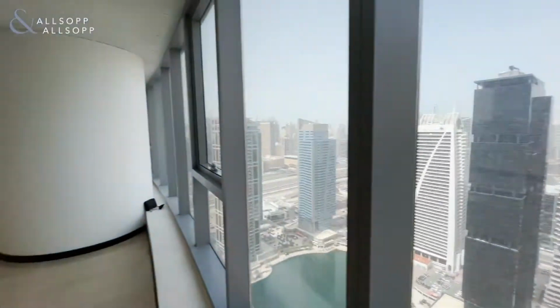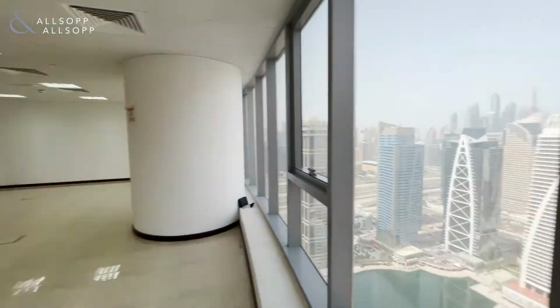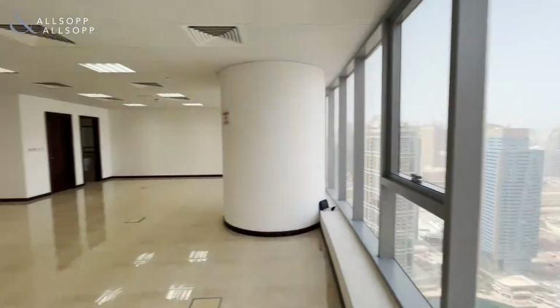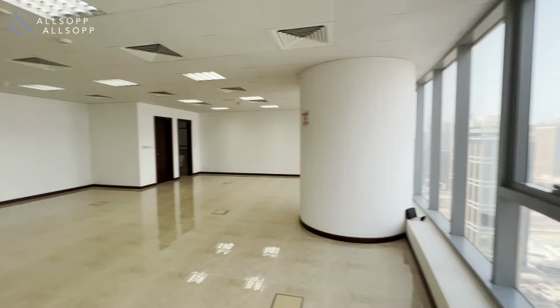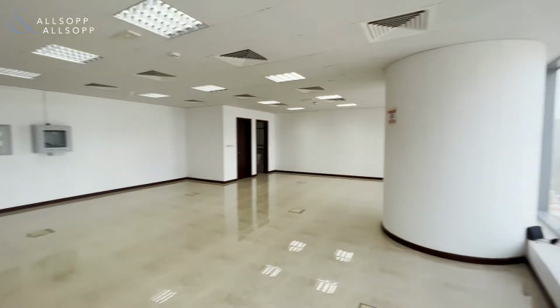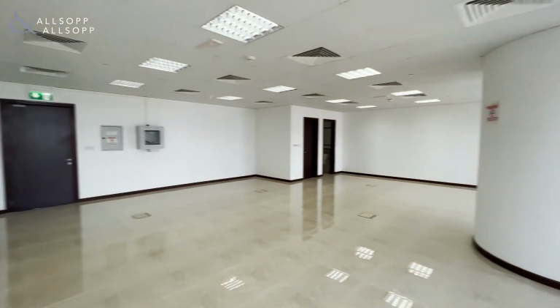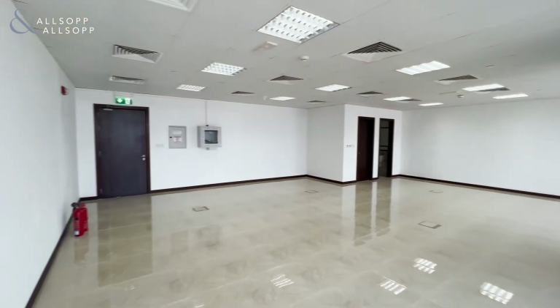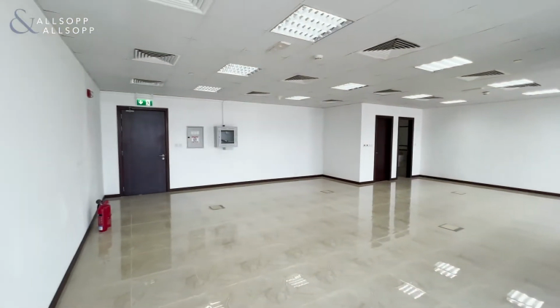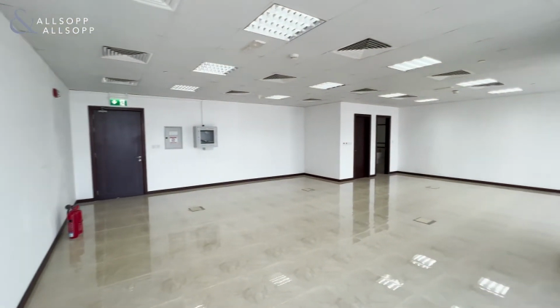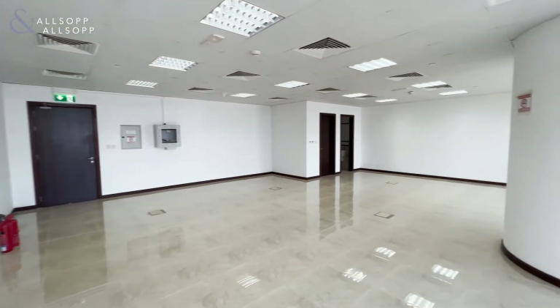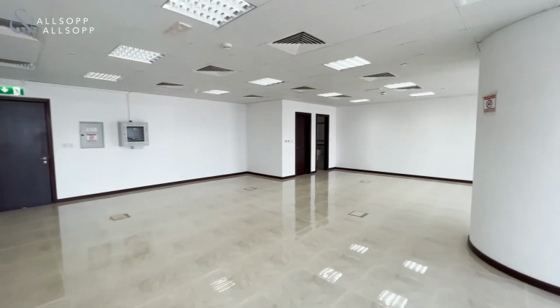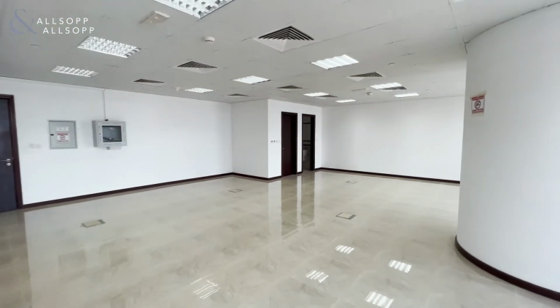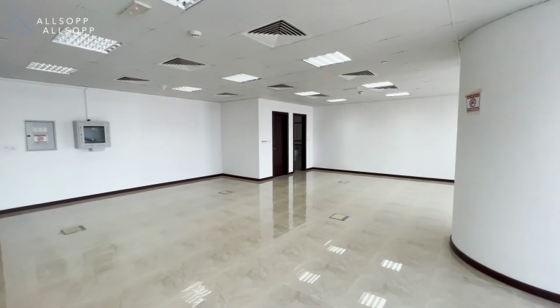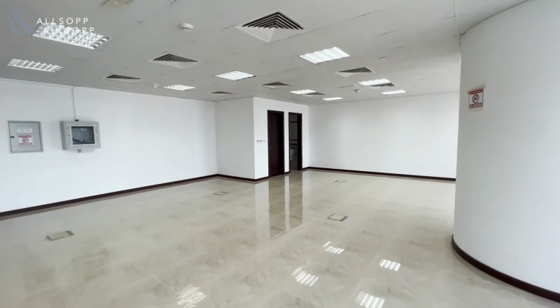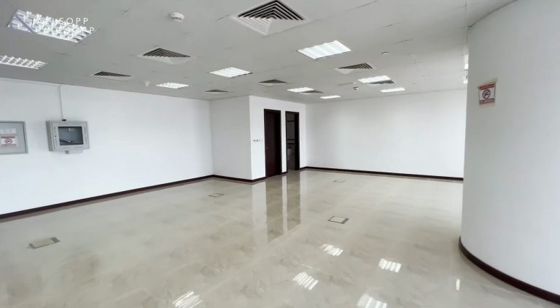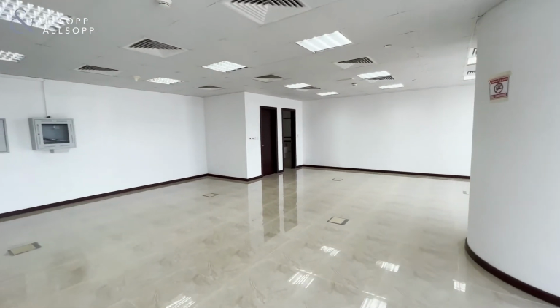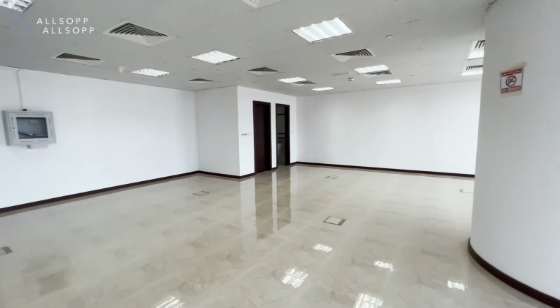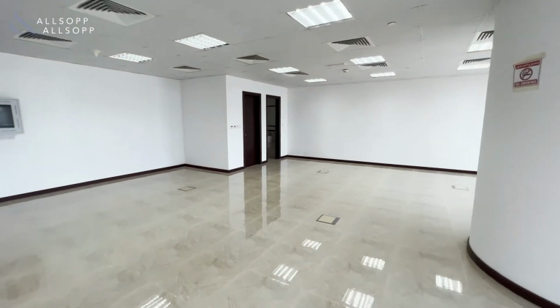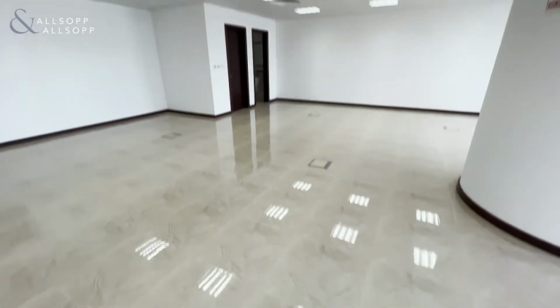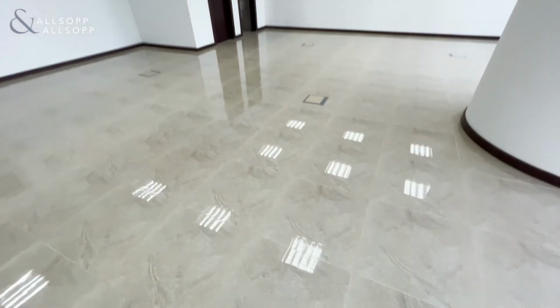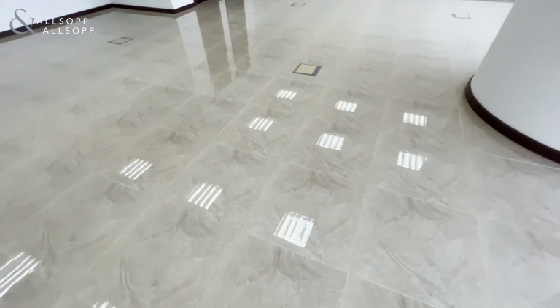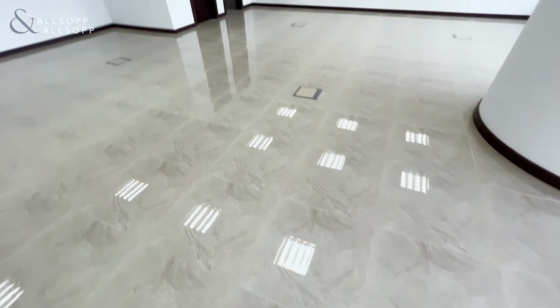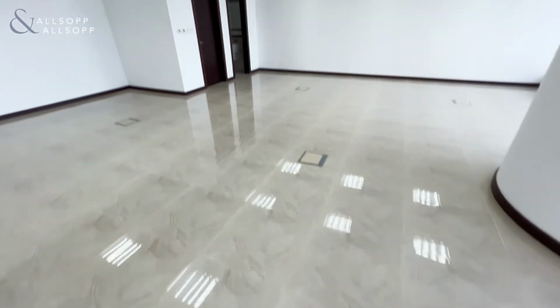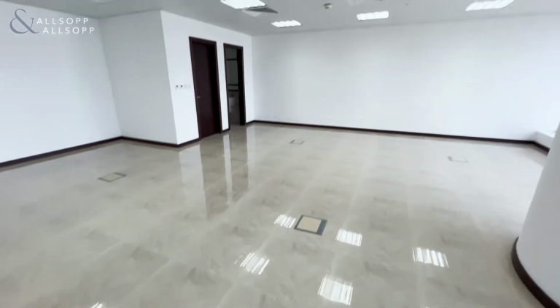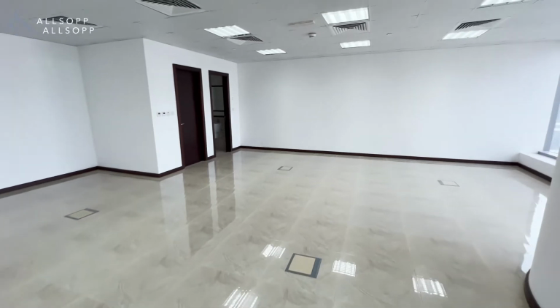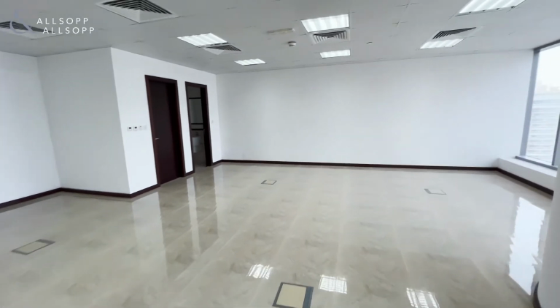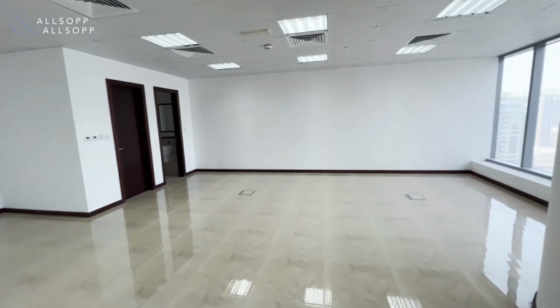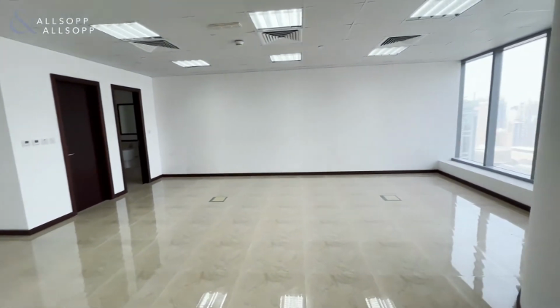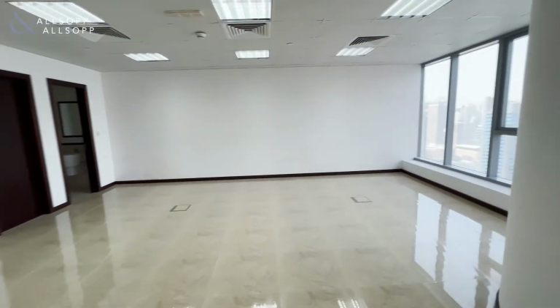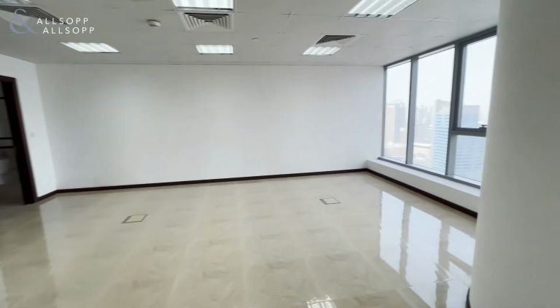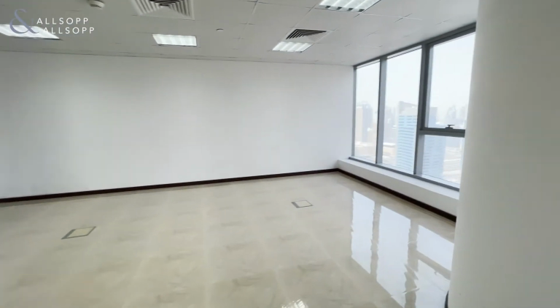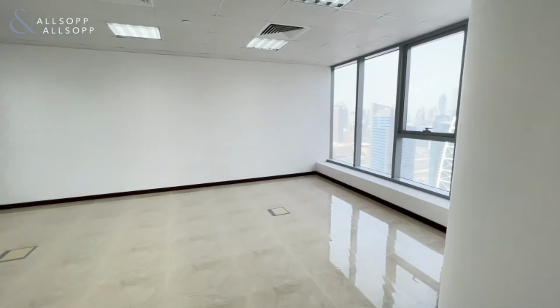The office is currently in open space with a fitted washroom and pantry, and very nice tiling on the floor which reflects the natural daylight very well, along with the lights currently on.